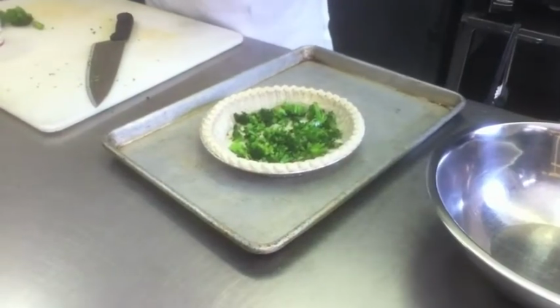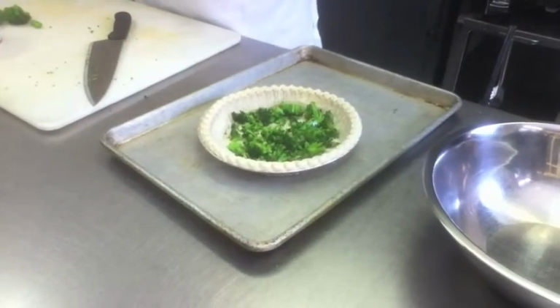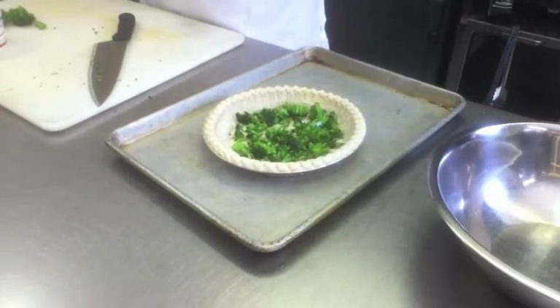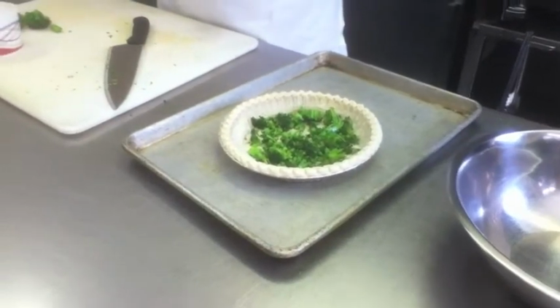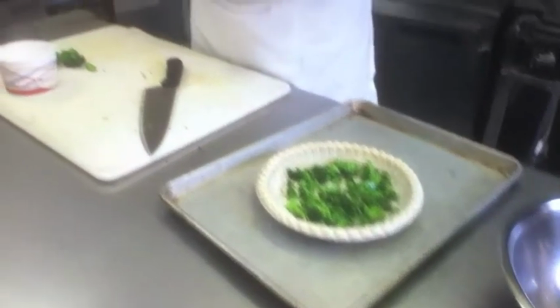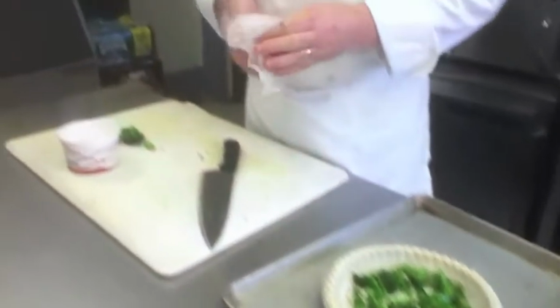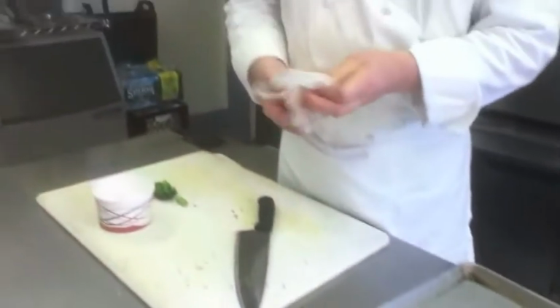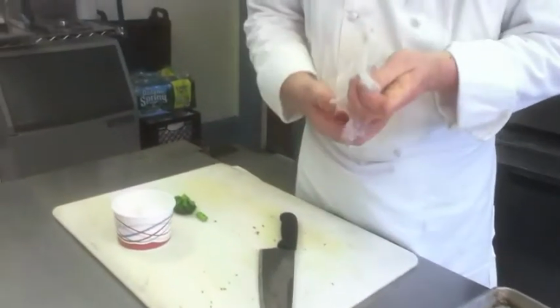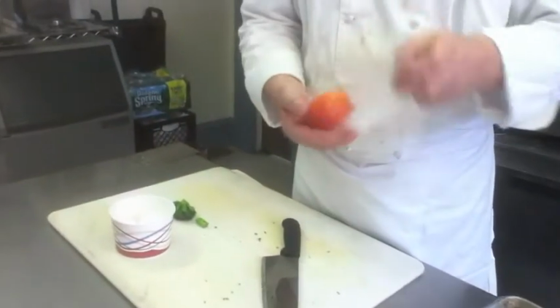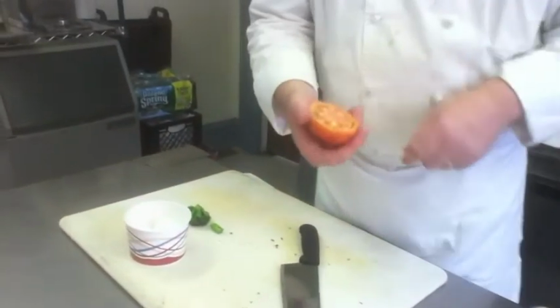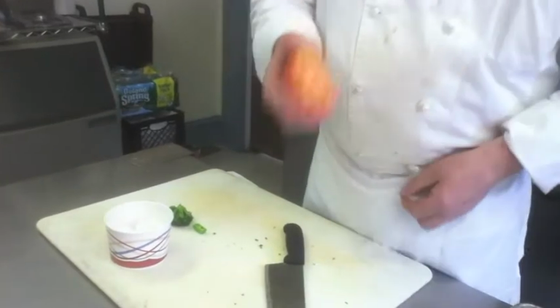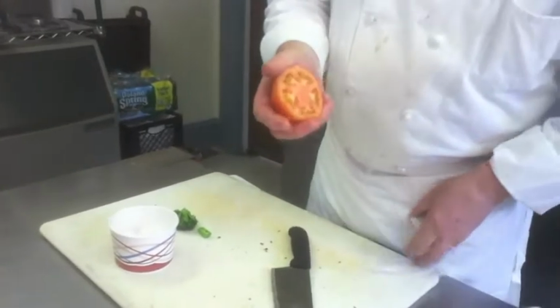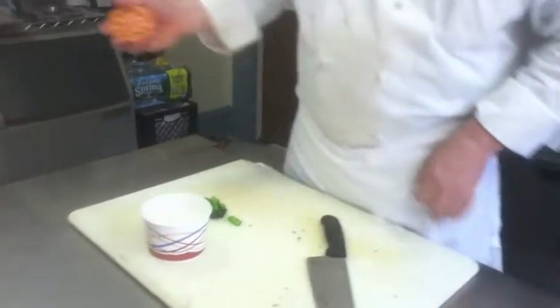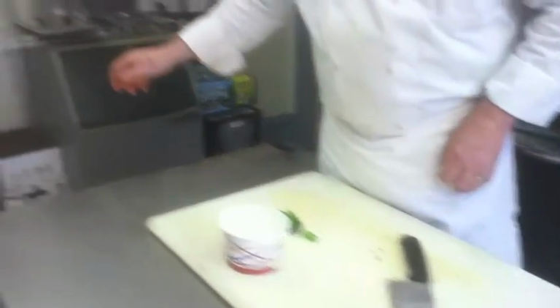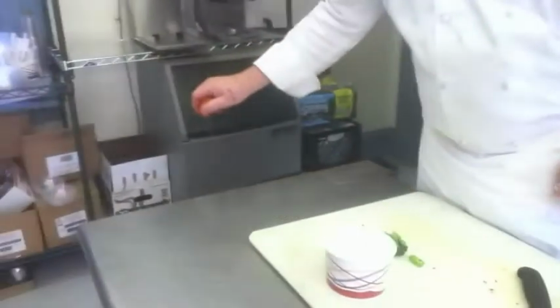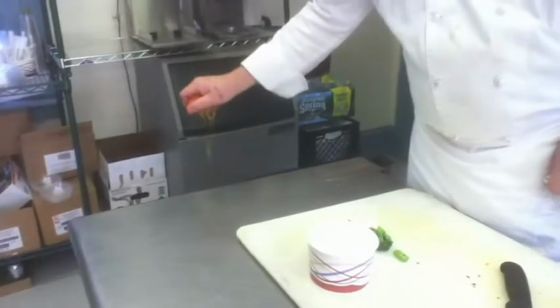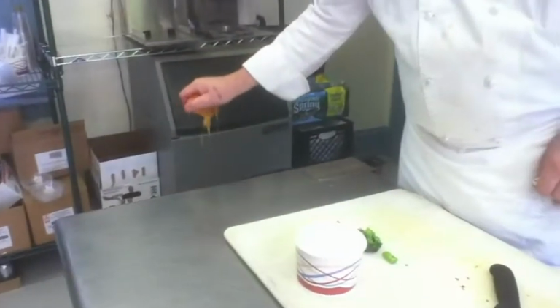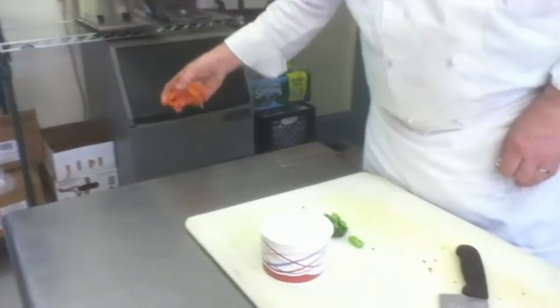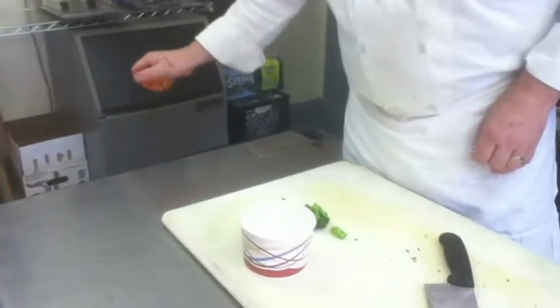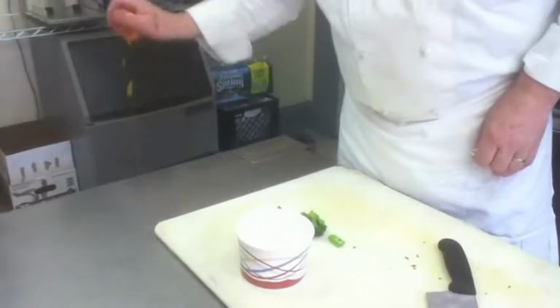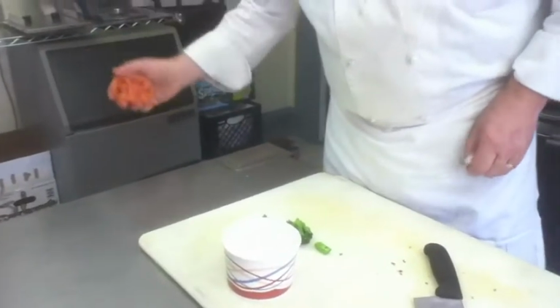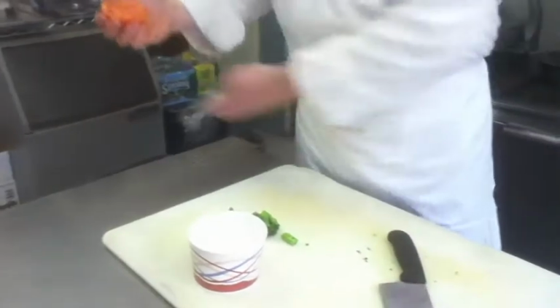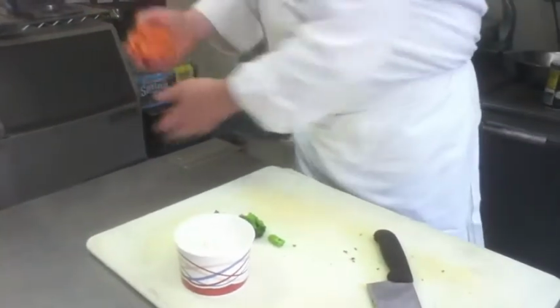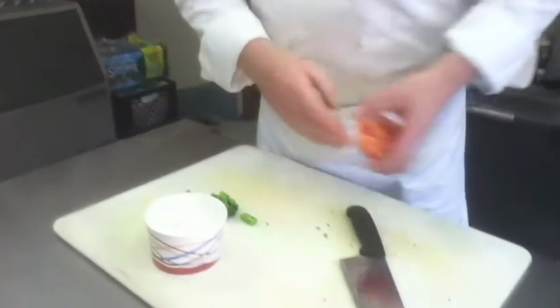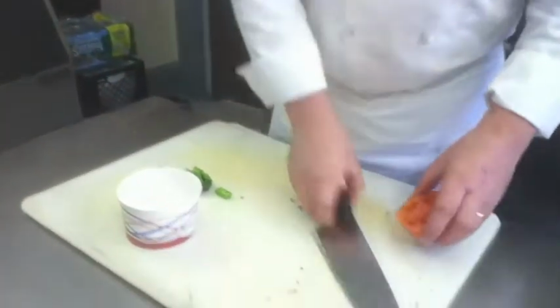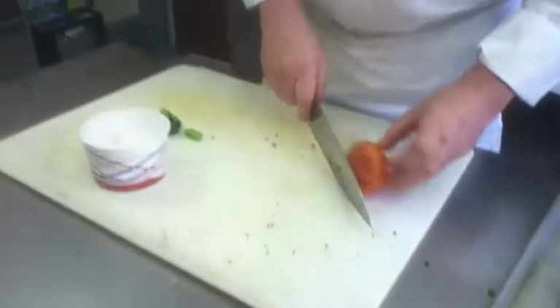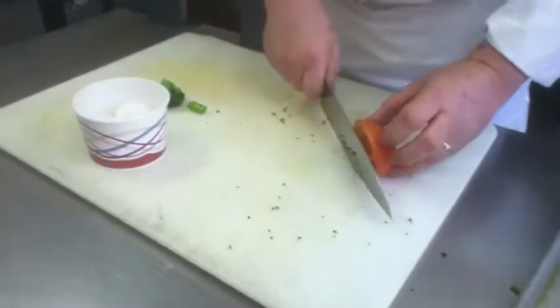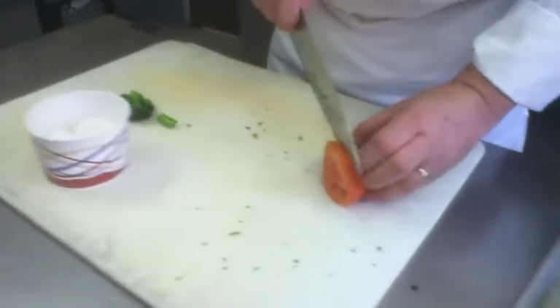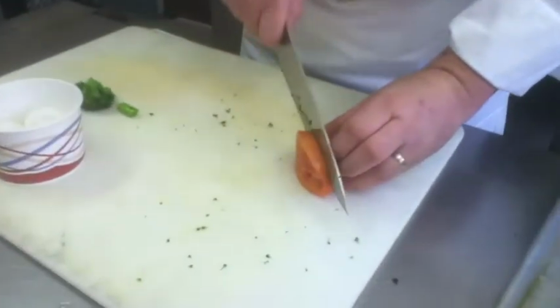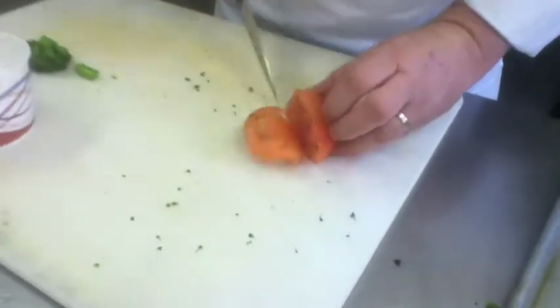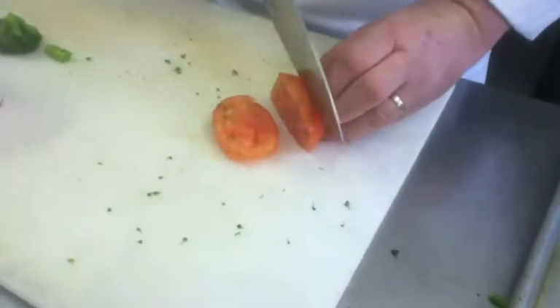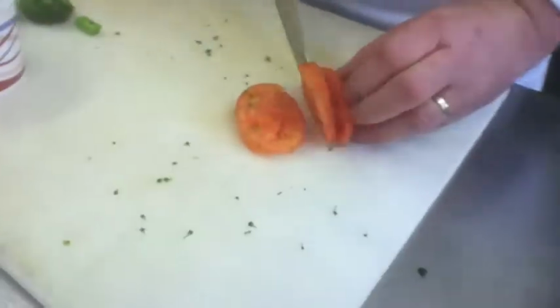For one quiche, about half the tomato. This is a Jersey beefsteak tomato. We're going to squeeze the juice out of this because you don't really want it to be too wet — we're just going to get rid of that. We're going to cut it into just little pieces.